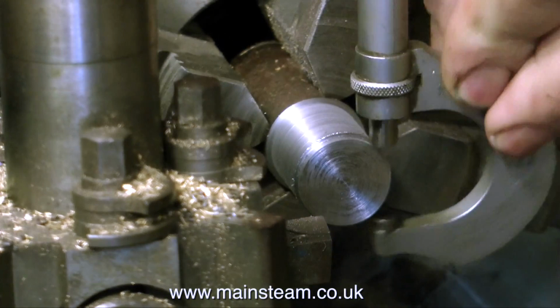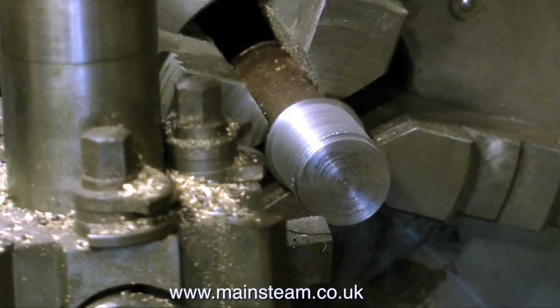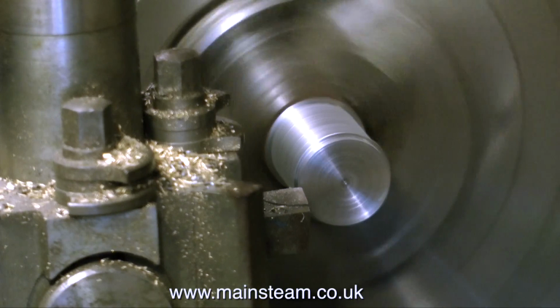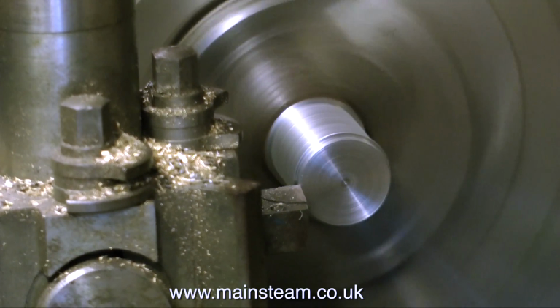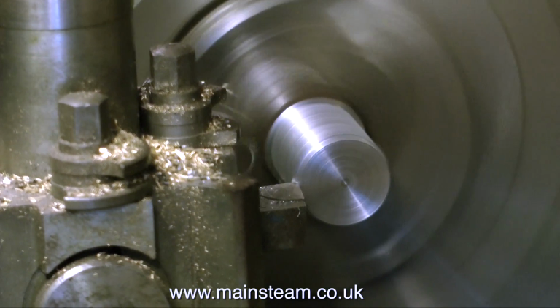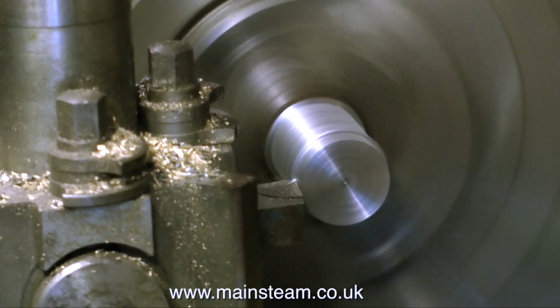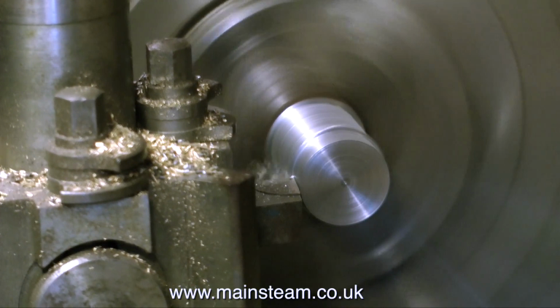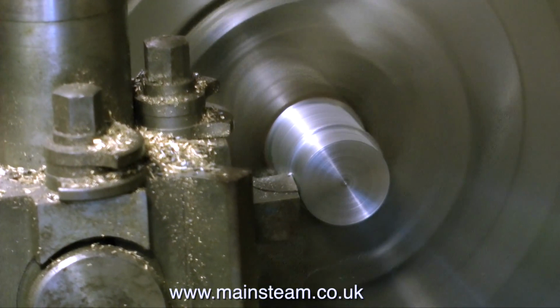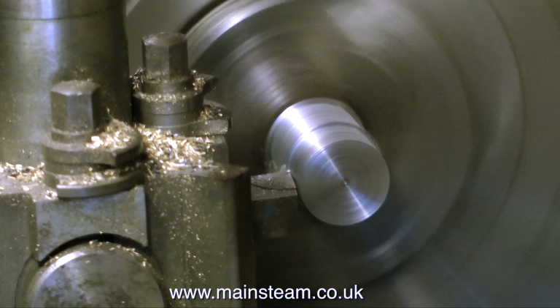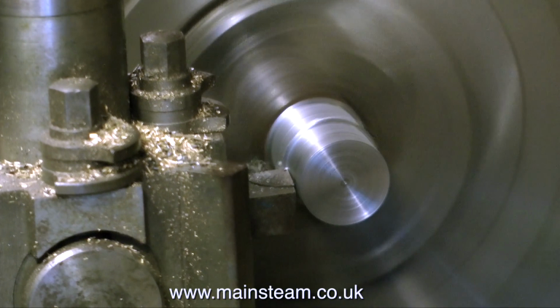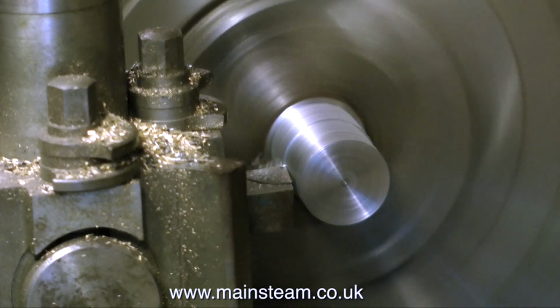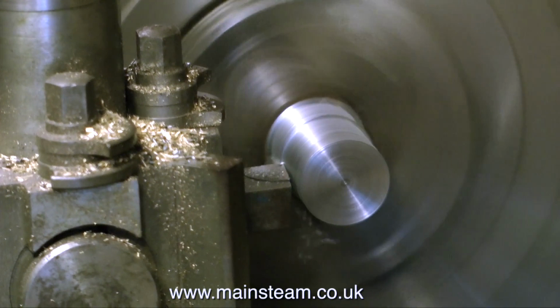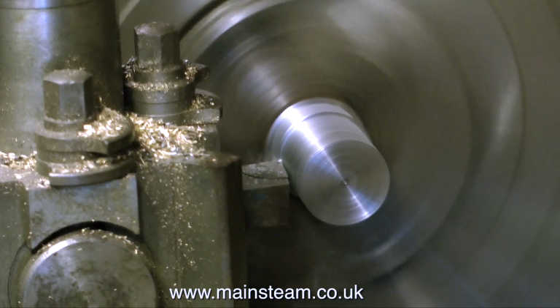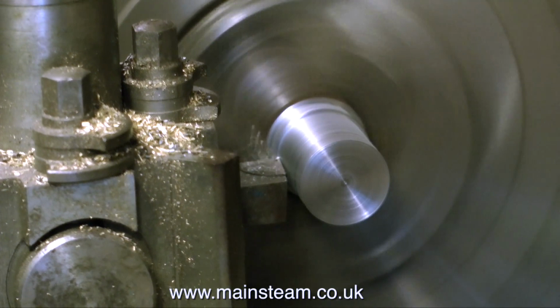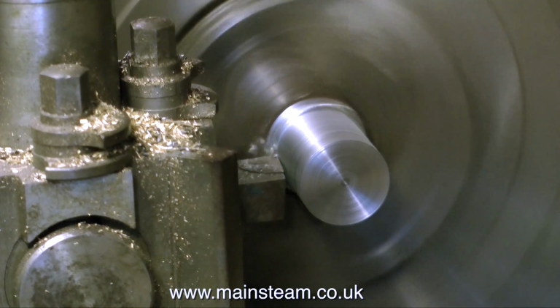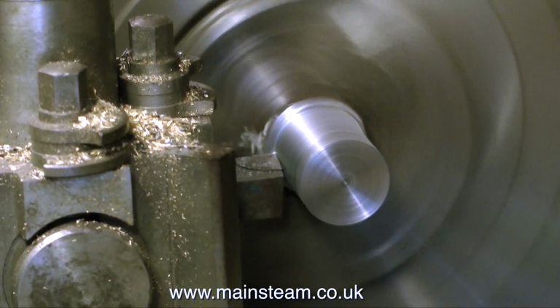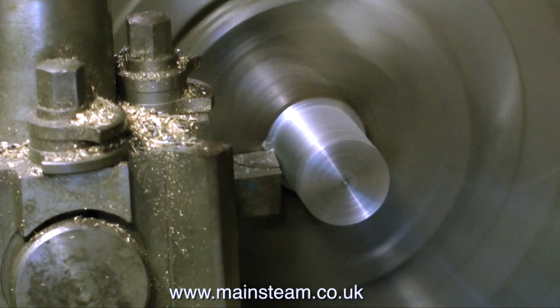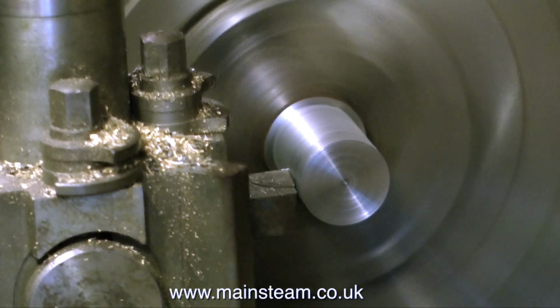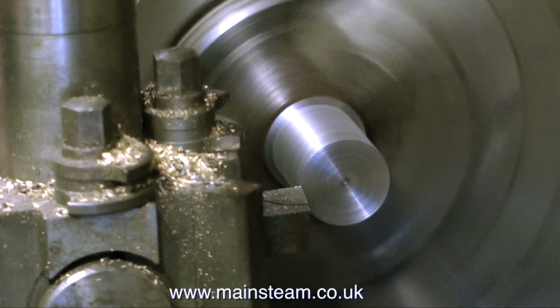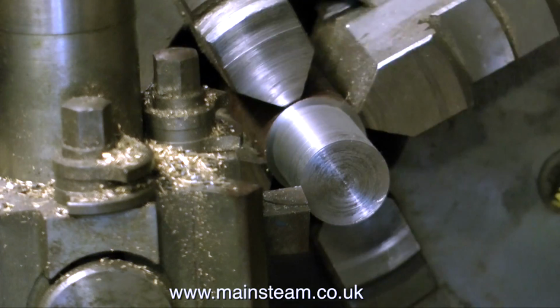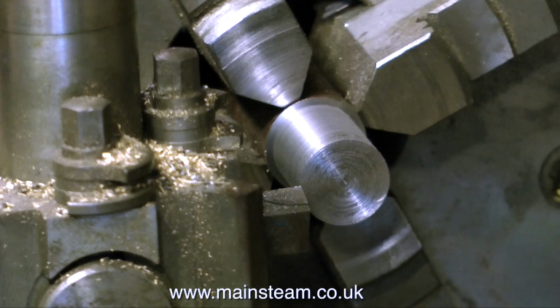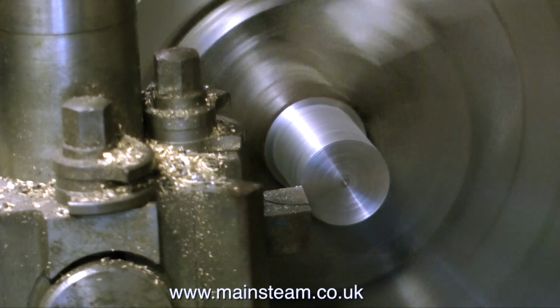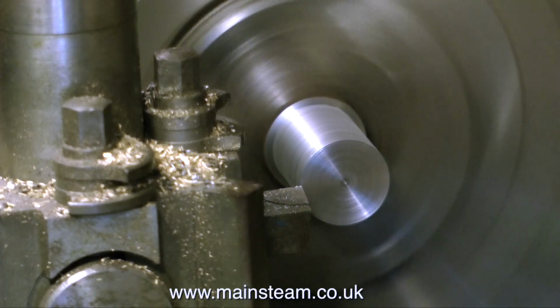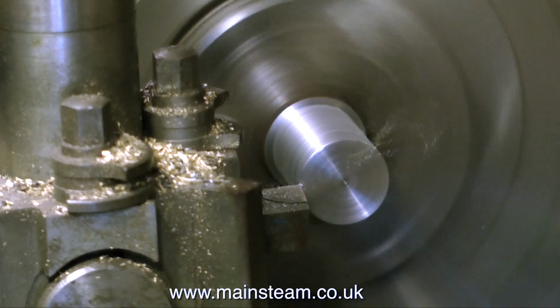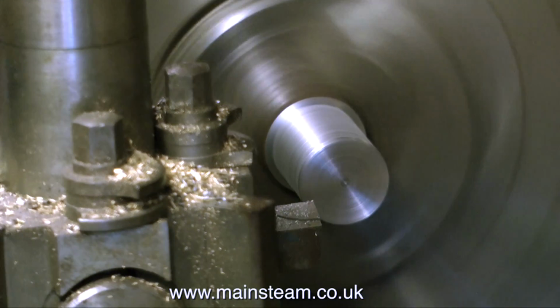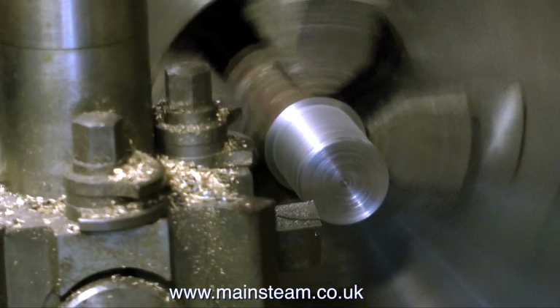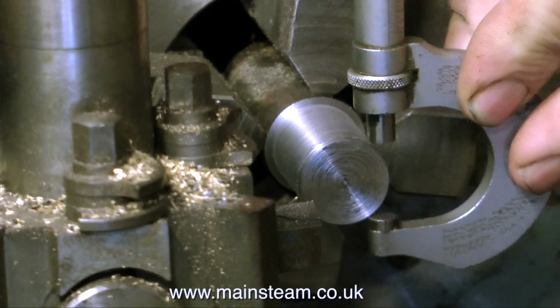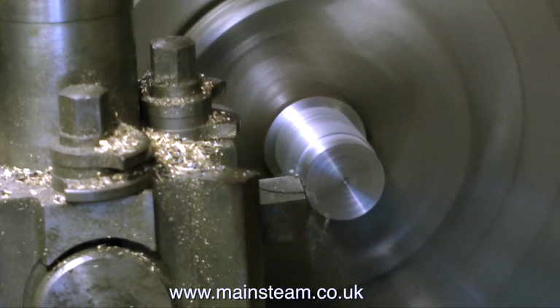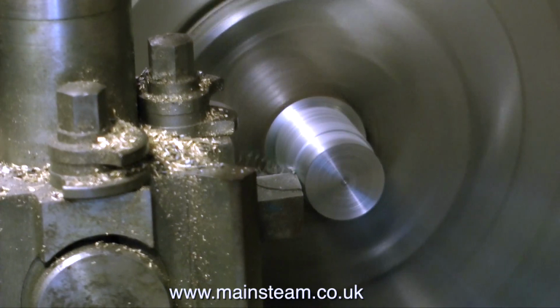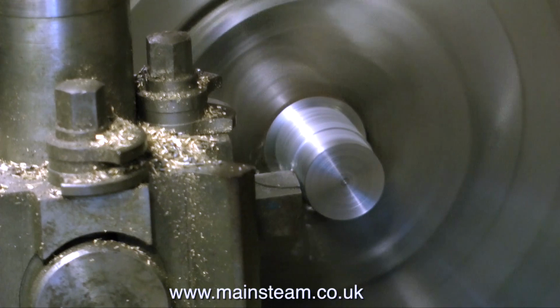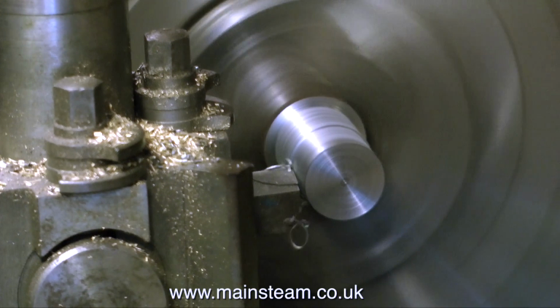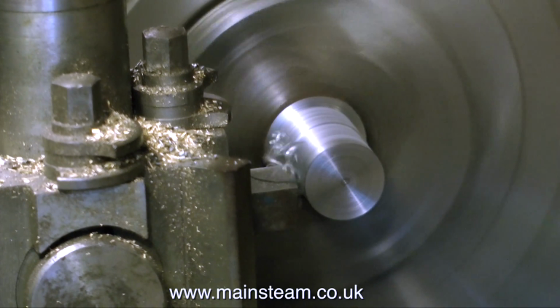The reason for having to do this is that the flywheel is quite badly damaged — it's very badly marked and it's extremely rusty. So rather than just clean it up with emery cloth and have it end up looking nasty, I thought I would treat it to a quick bit of TLC by cleaning it up in the lathe.